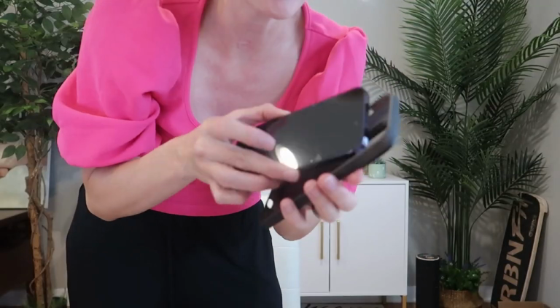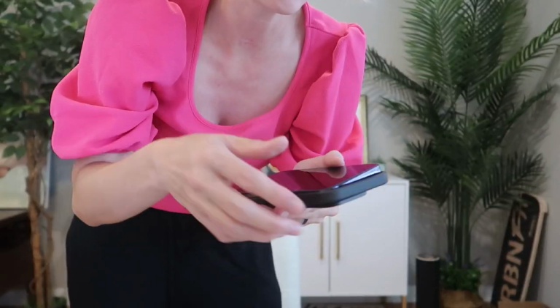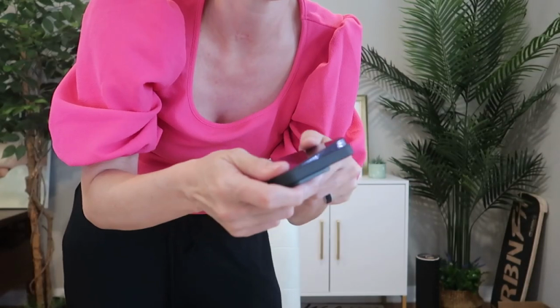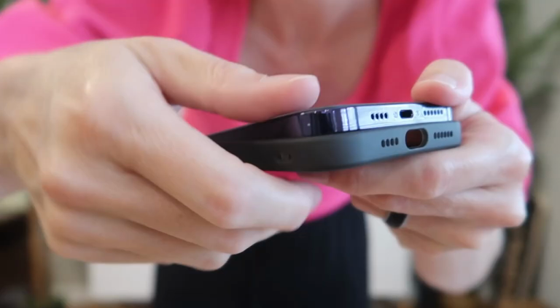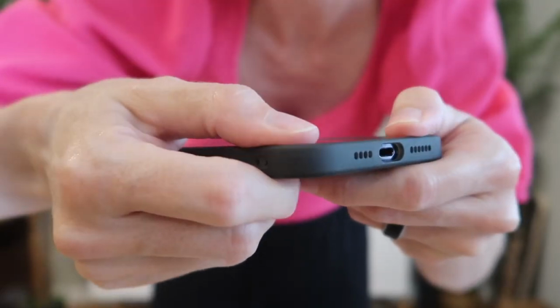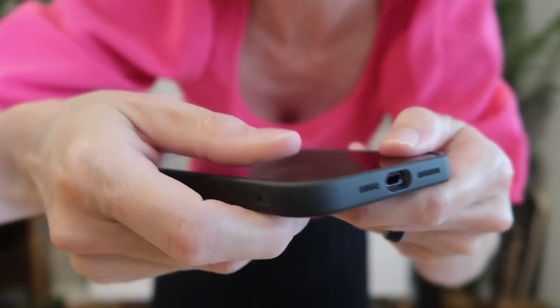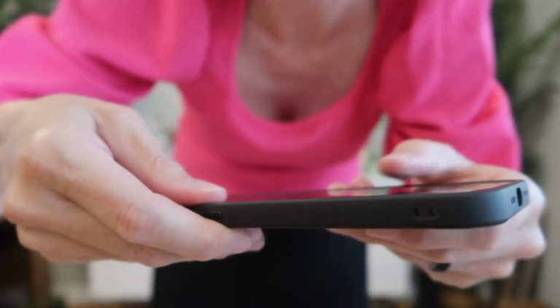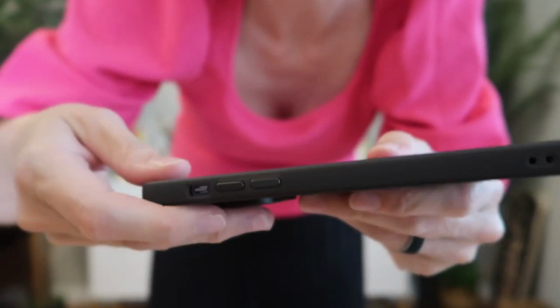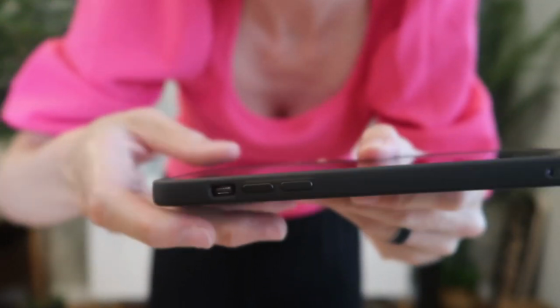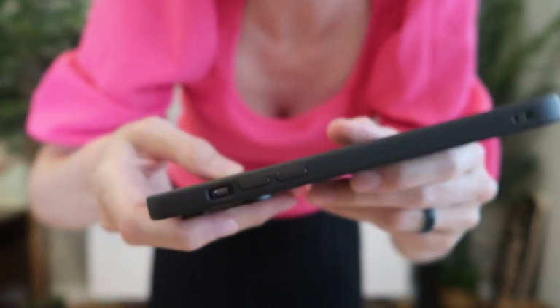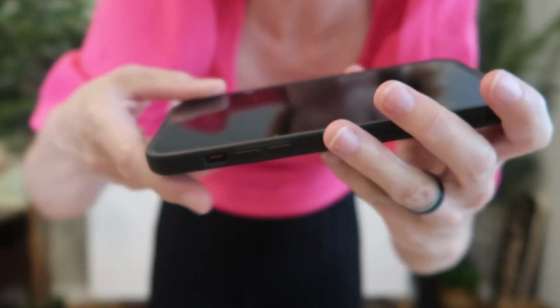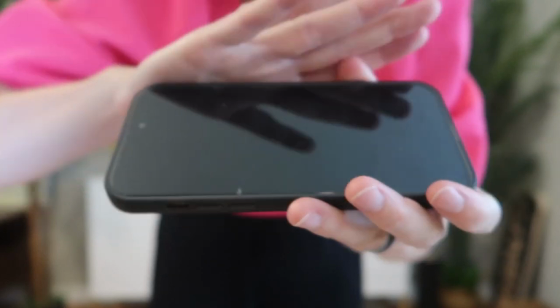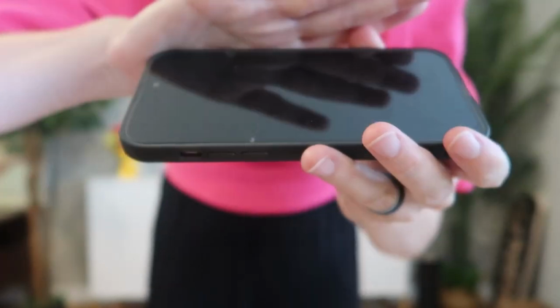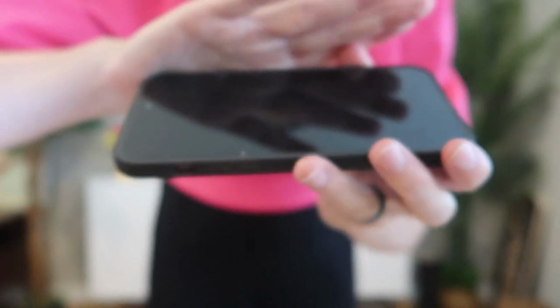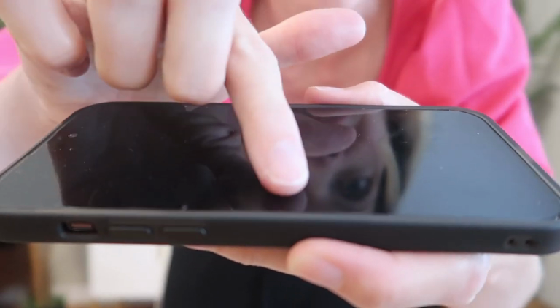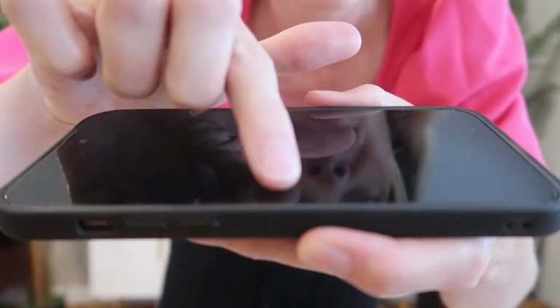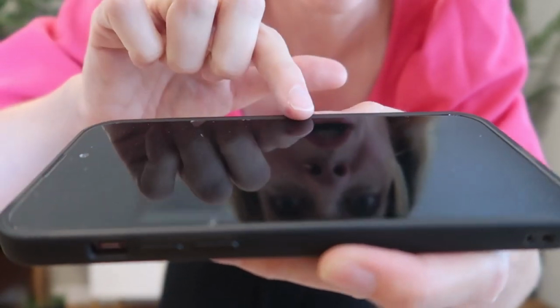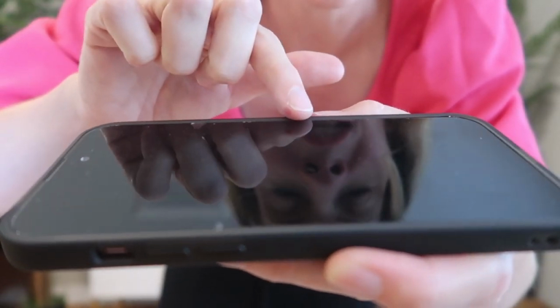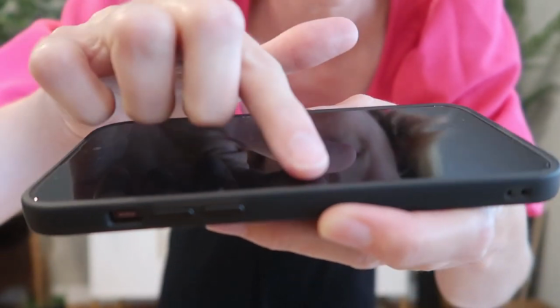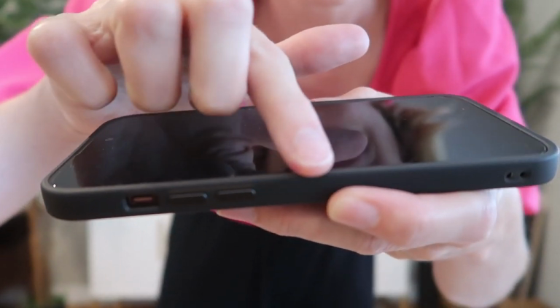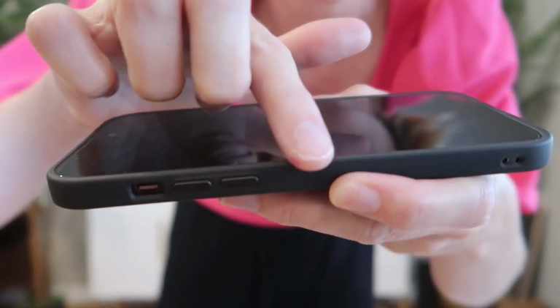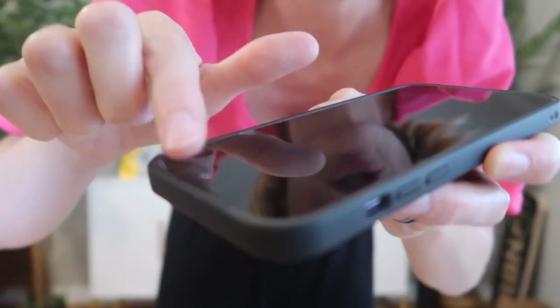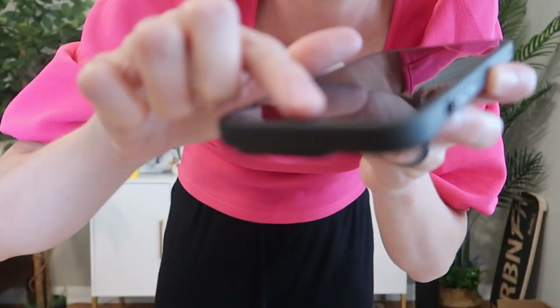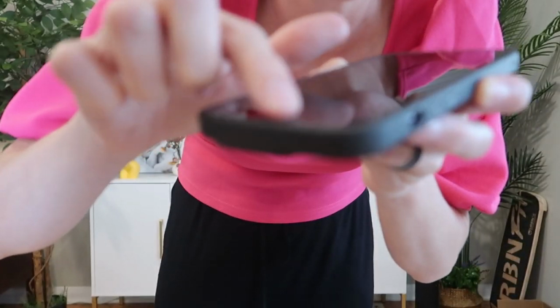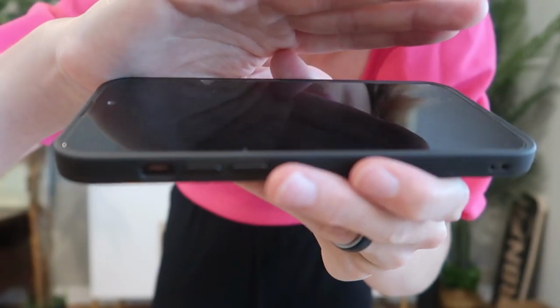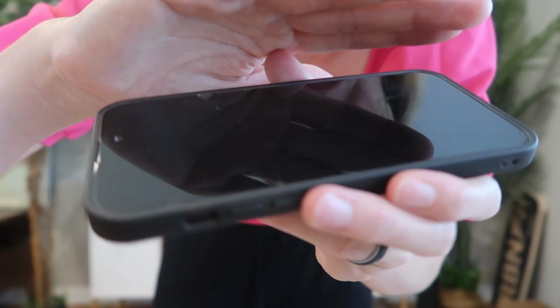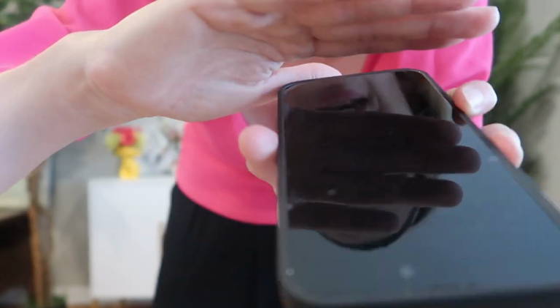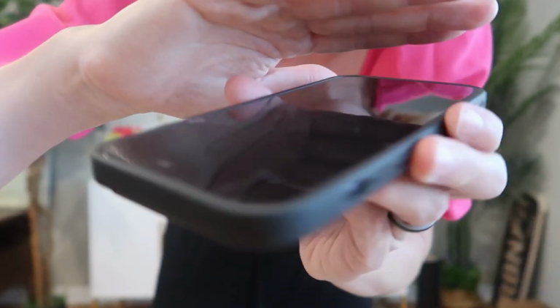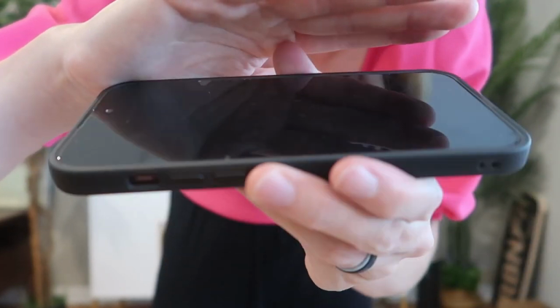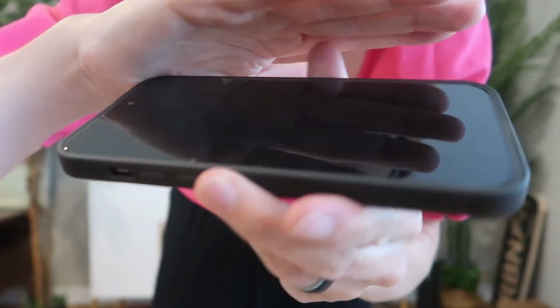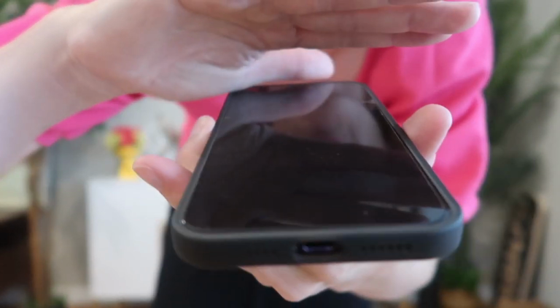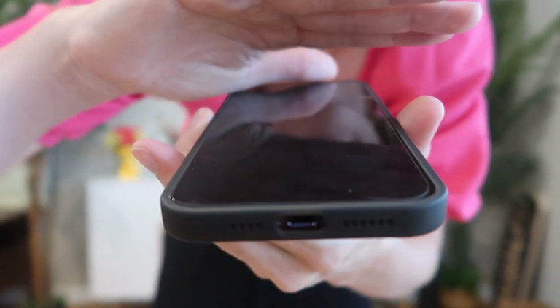Pop in our phone — it's a nice snug fit. There is a small lip that's going to protect your screen, but it's still slim. It's not really adding any bulk there.